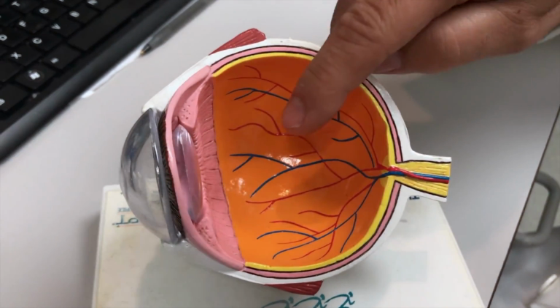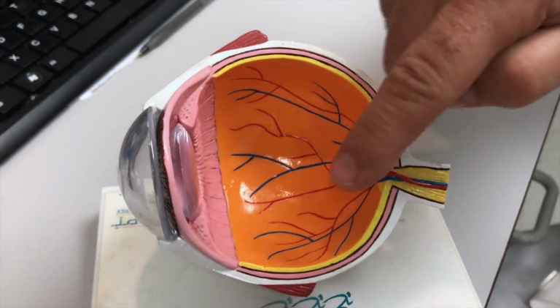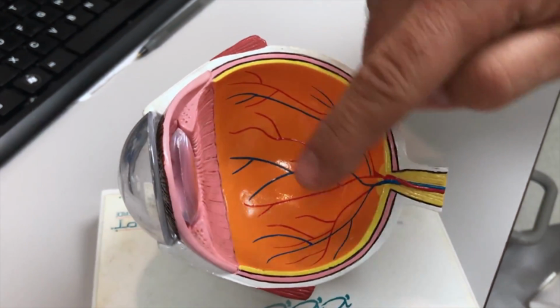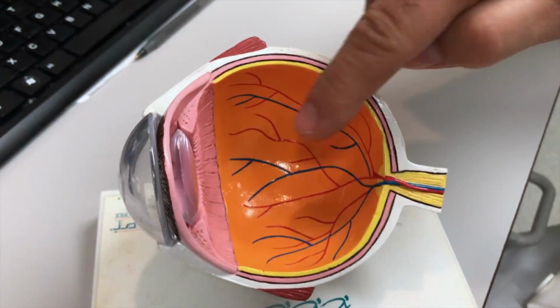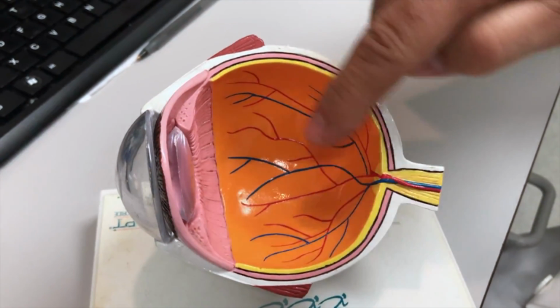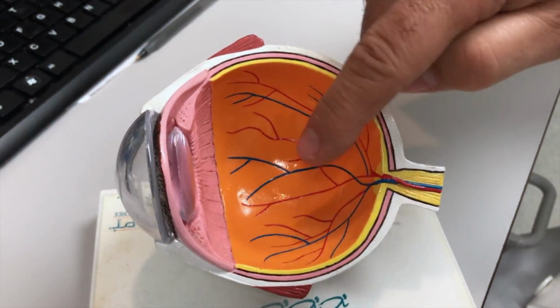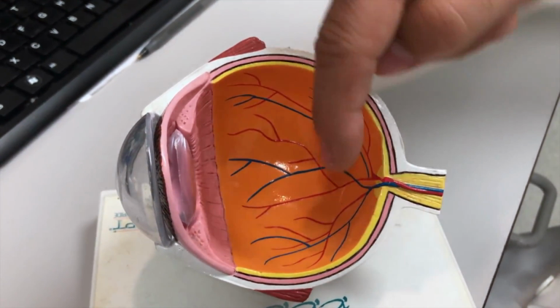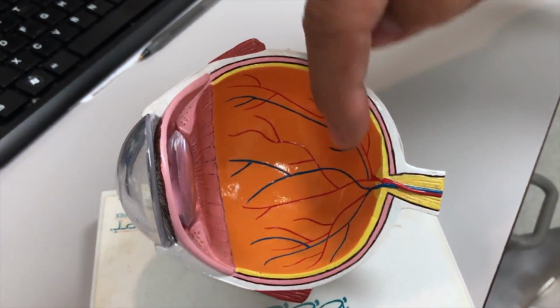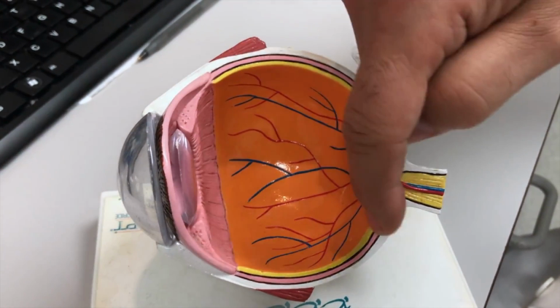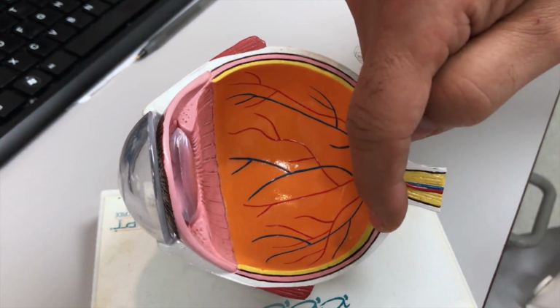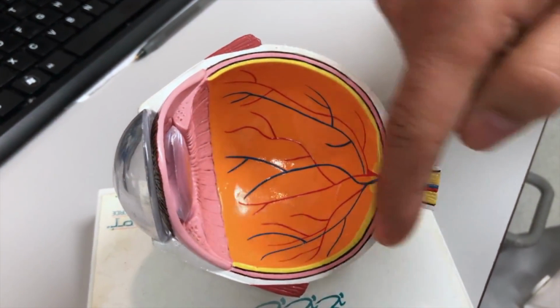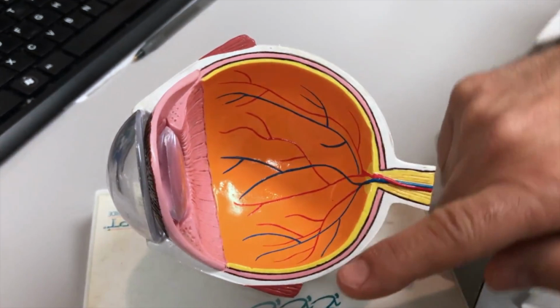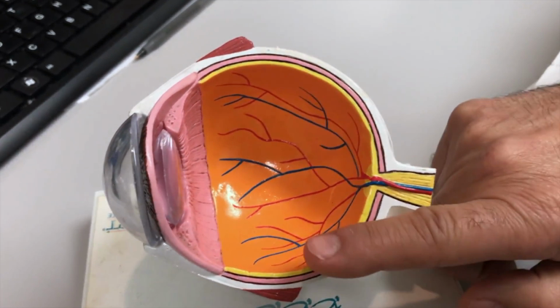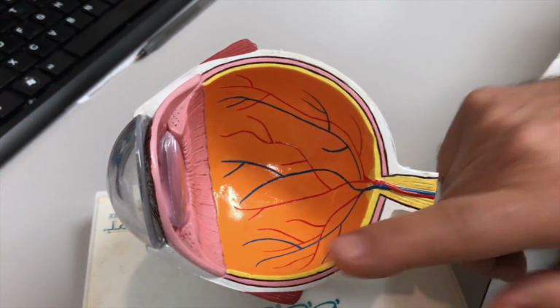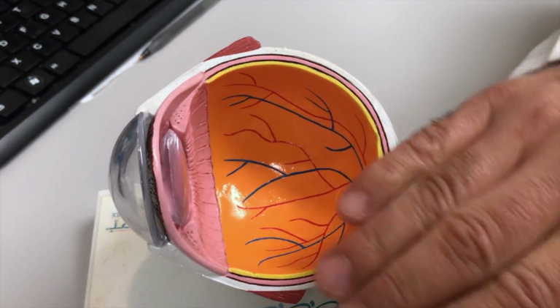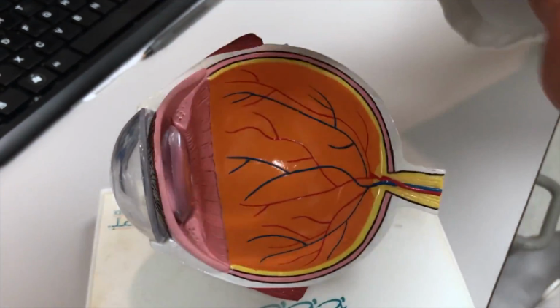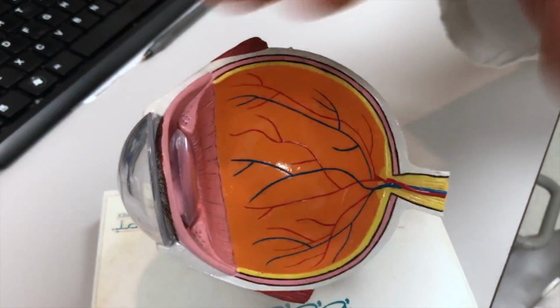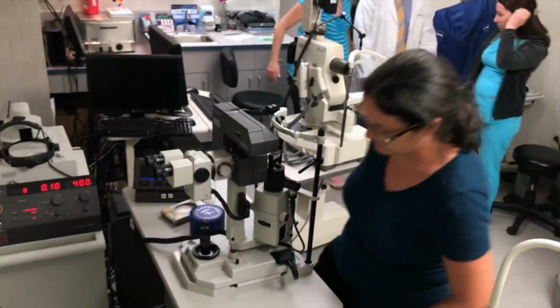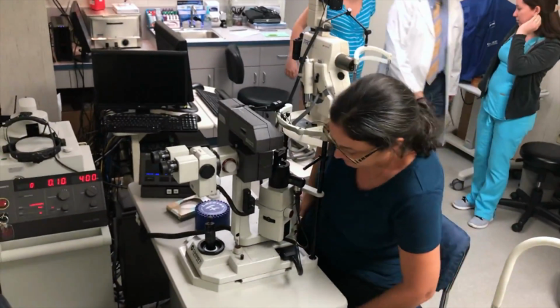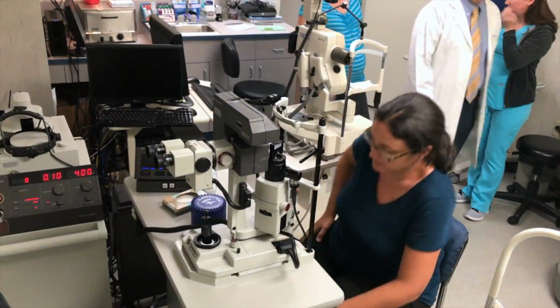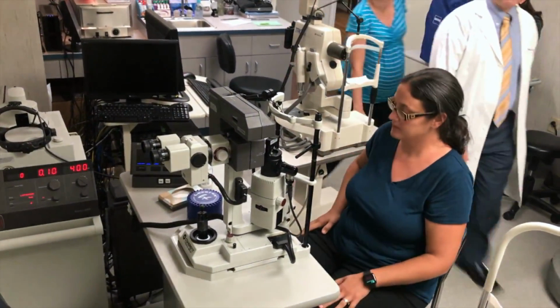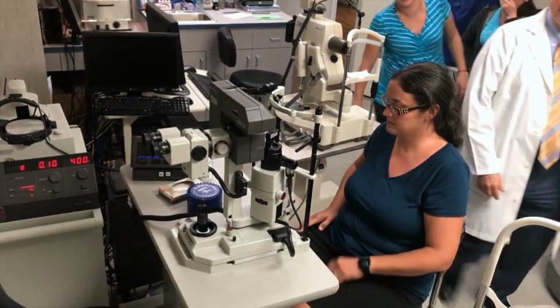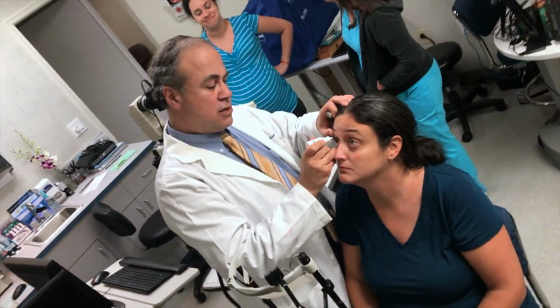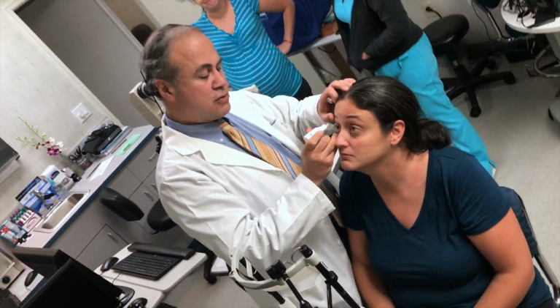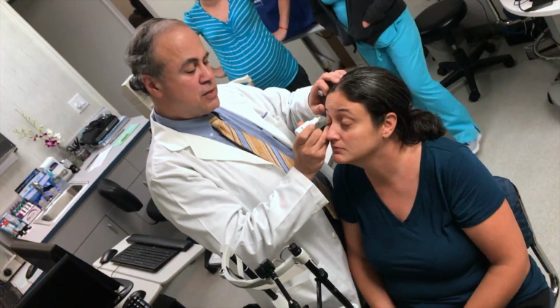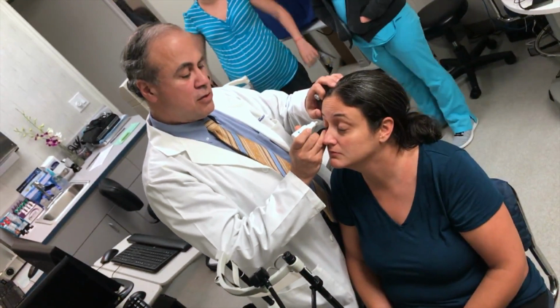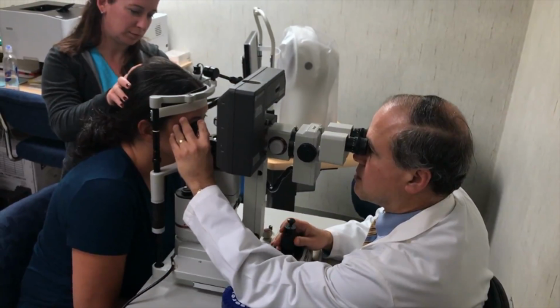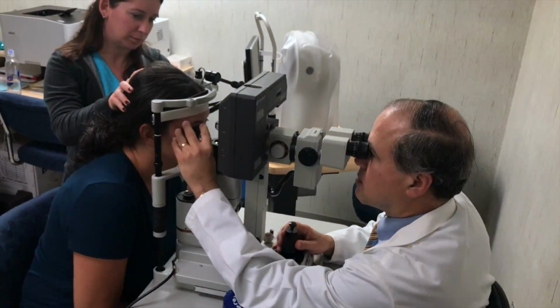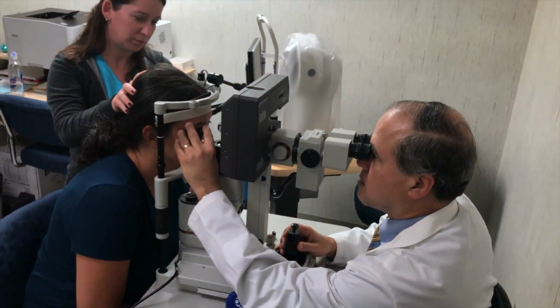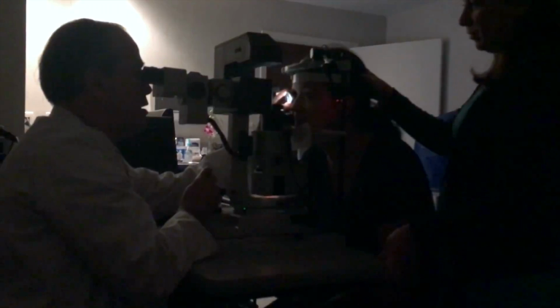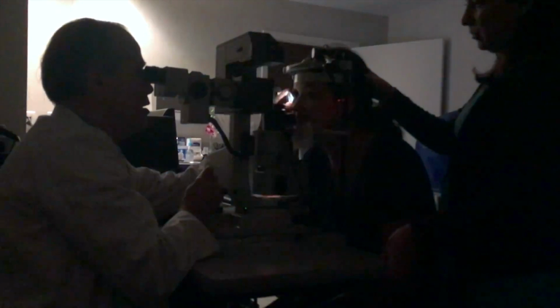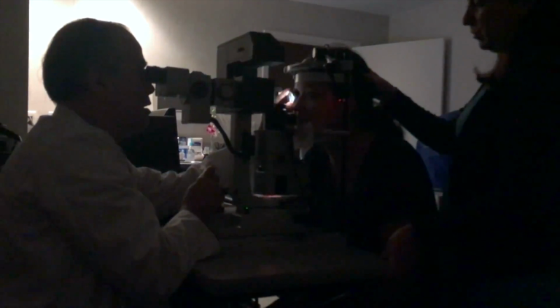Otherwise, the fluid inside the eye can go into the hole underneath the retina and then everything detaches. When you have a retinal detachment, that's a very serious problem that can cause permanent blindness if not treated in time.